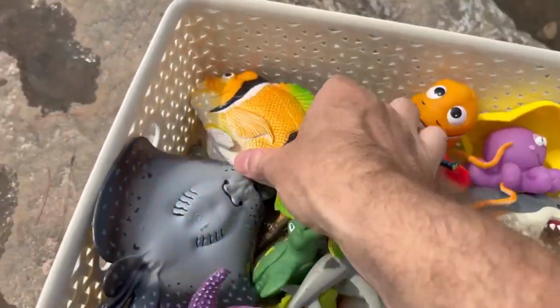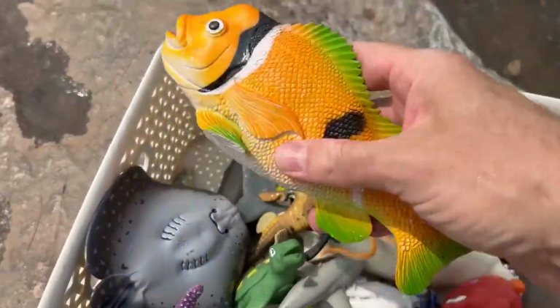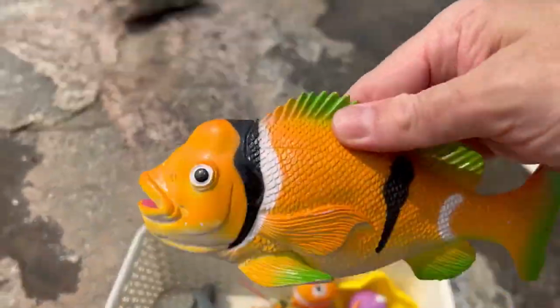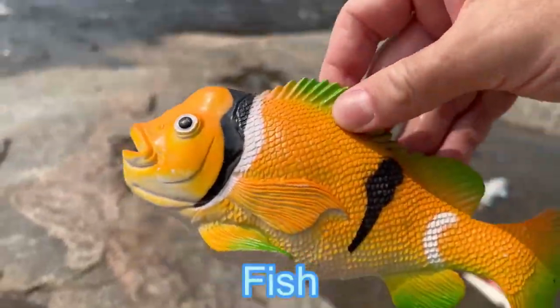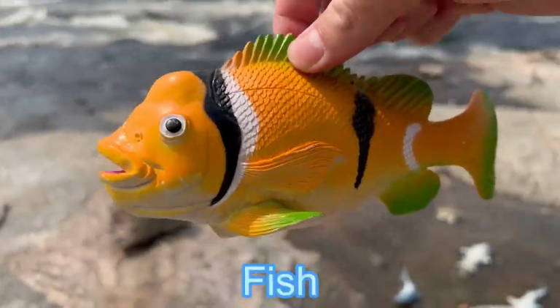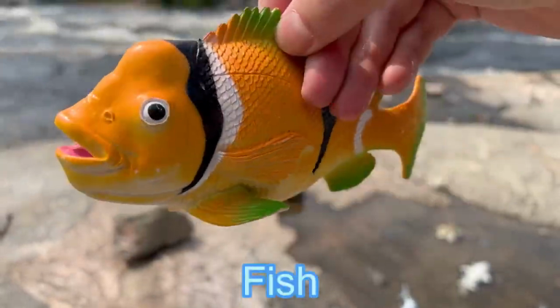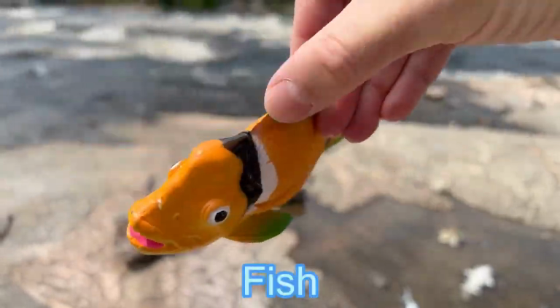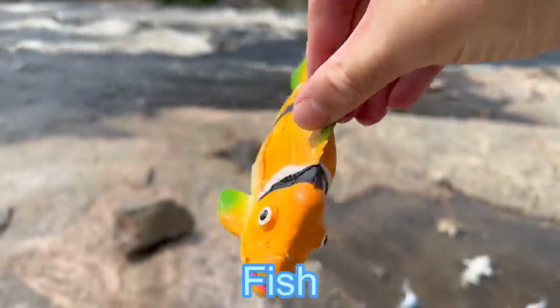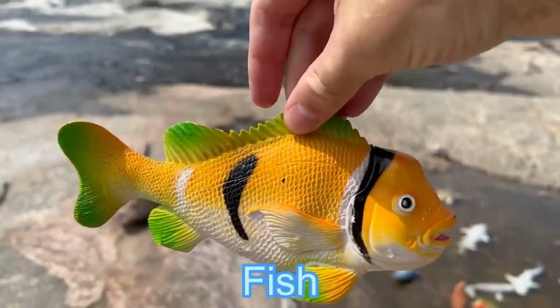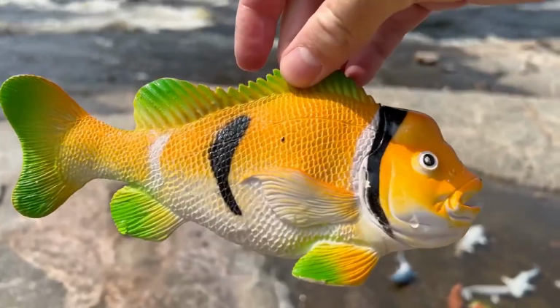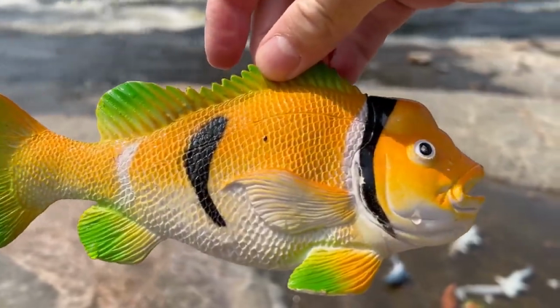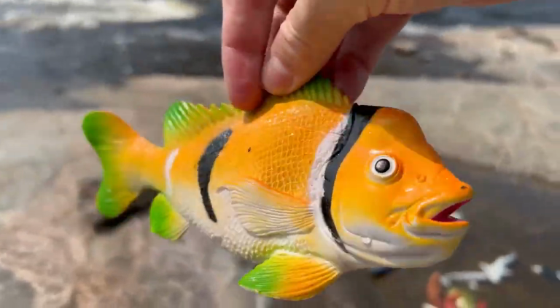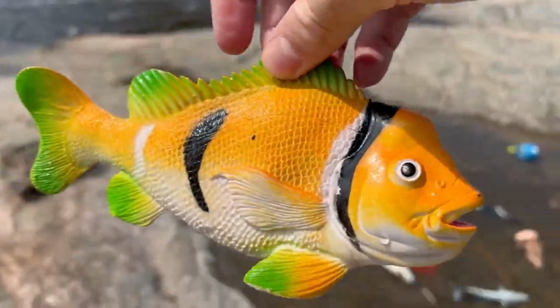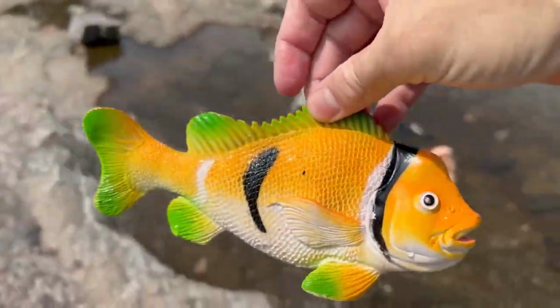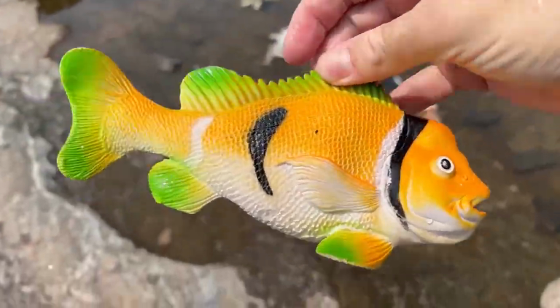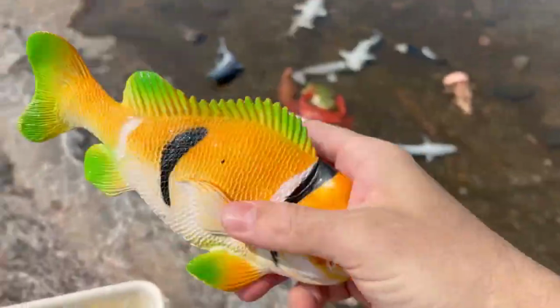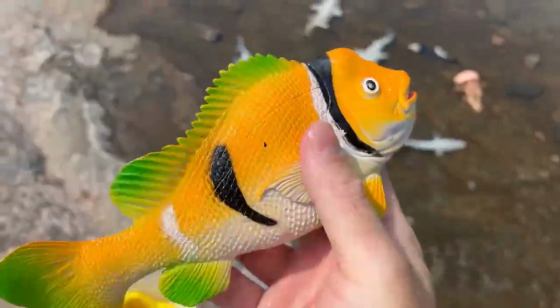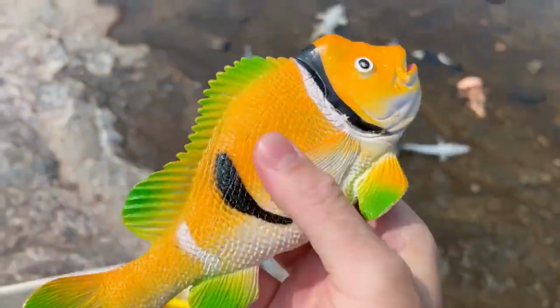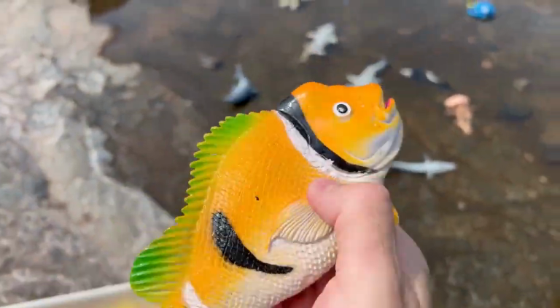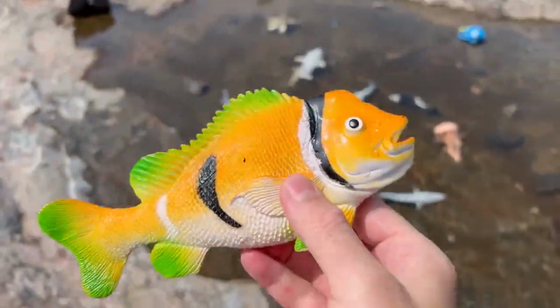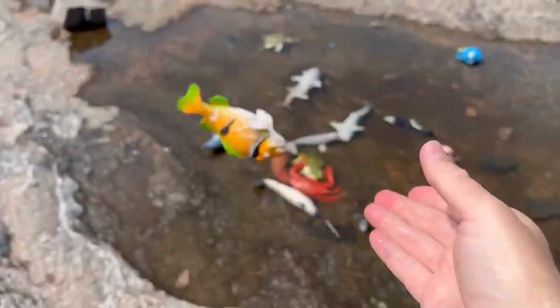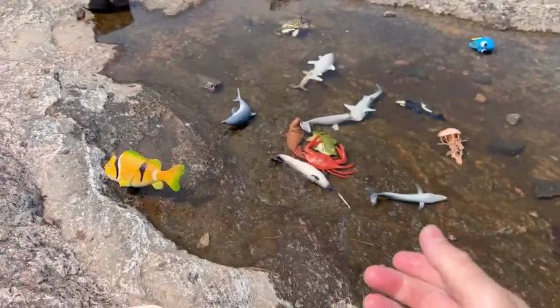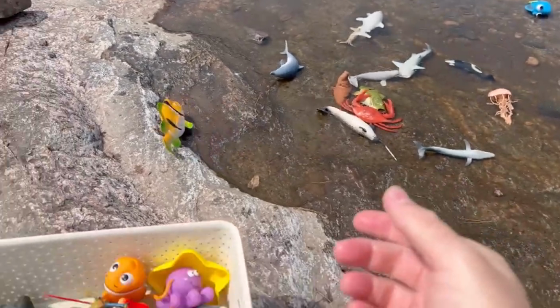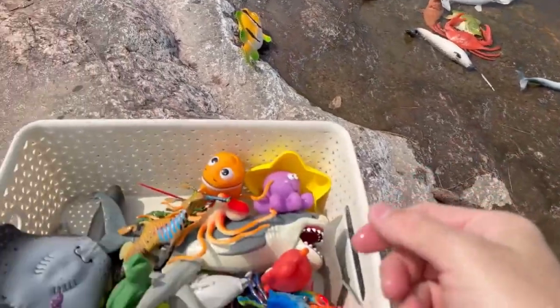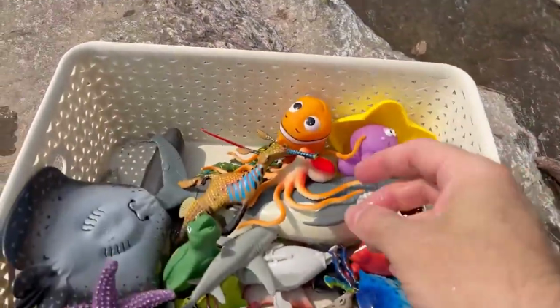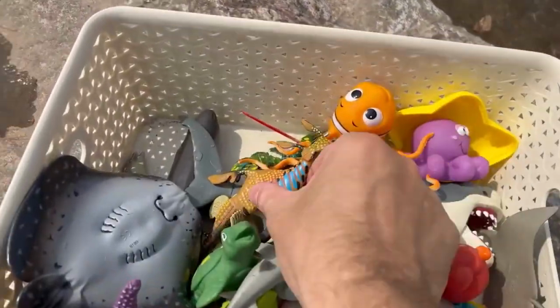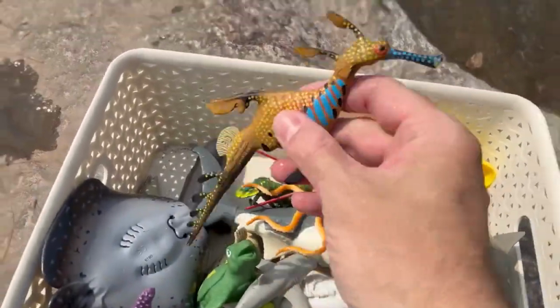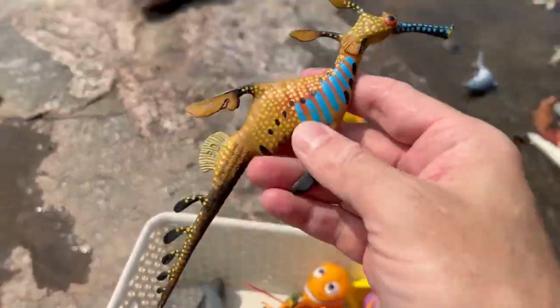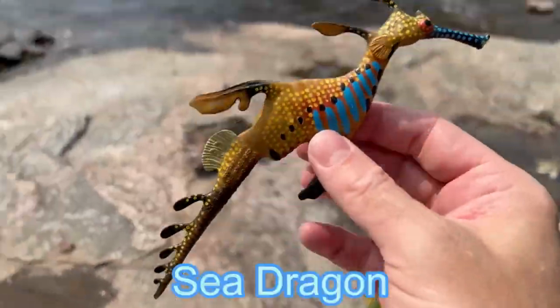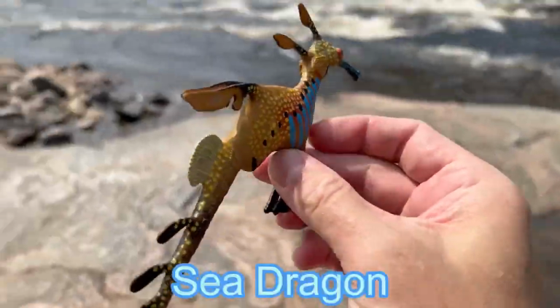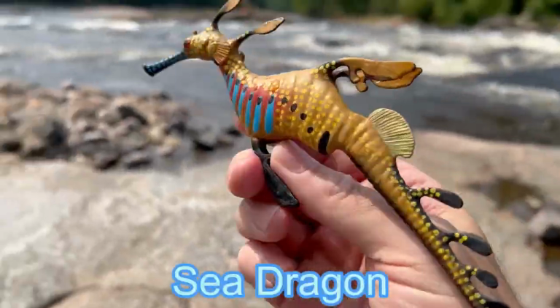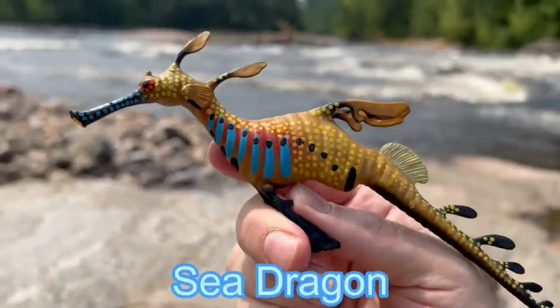And we have this orange fish. A weedy sea dragon.